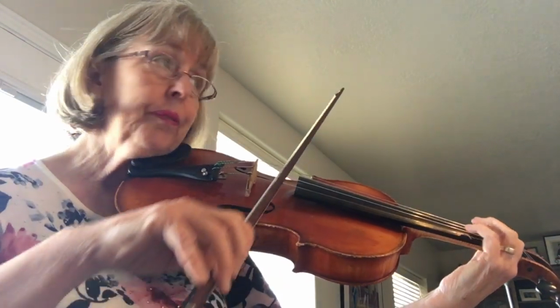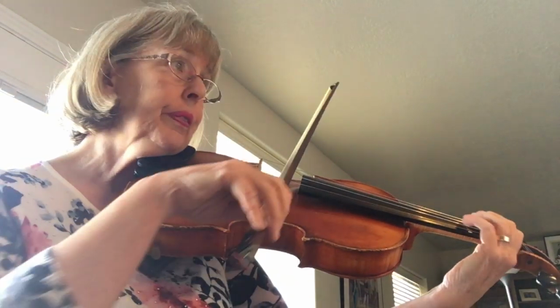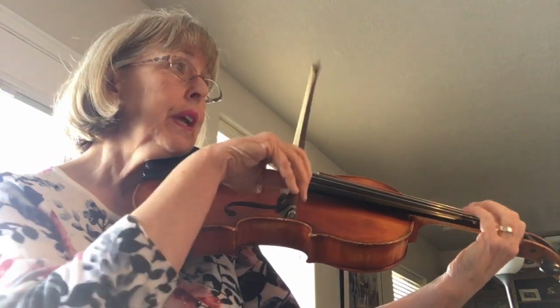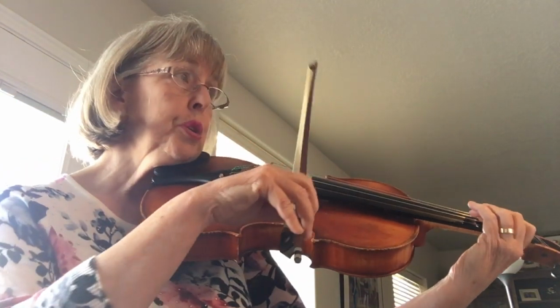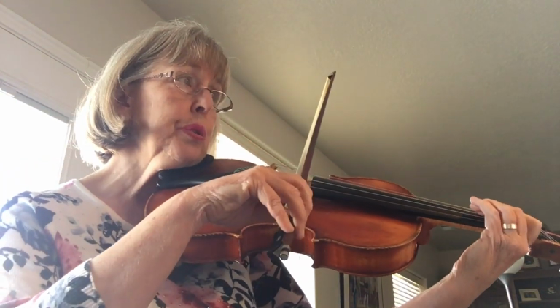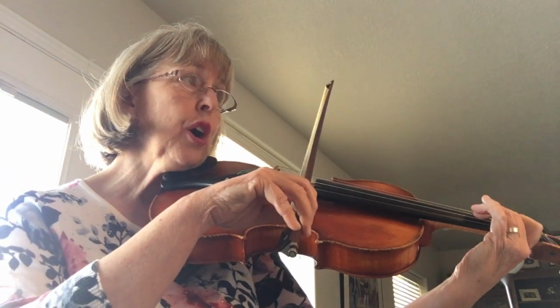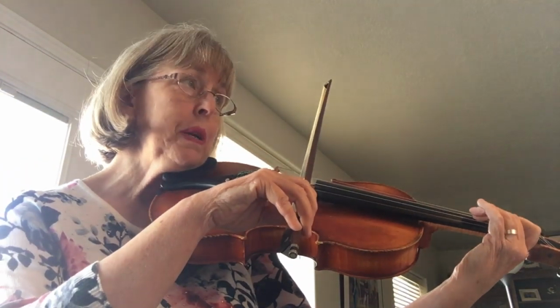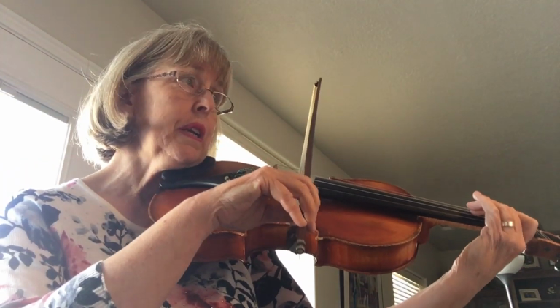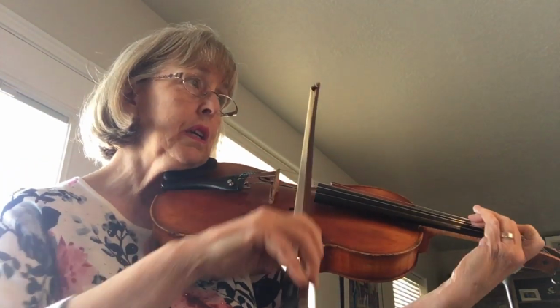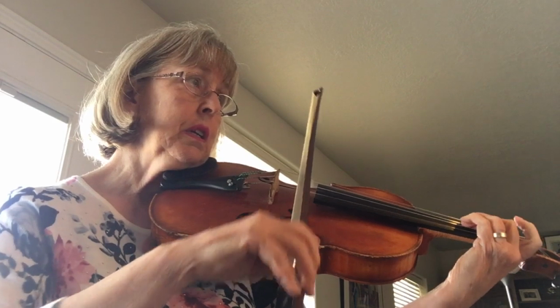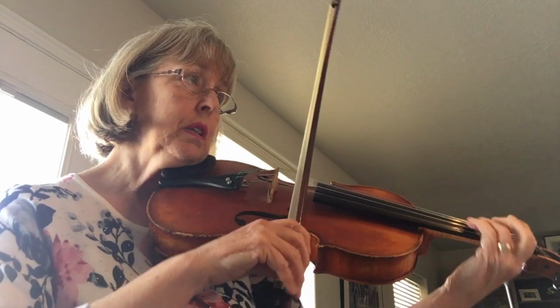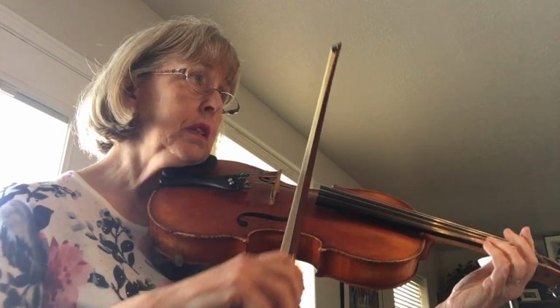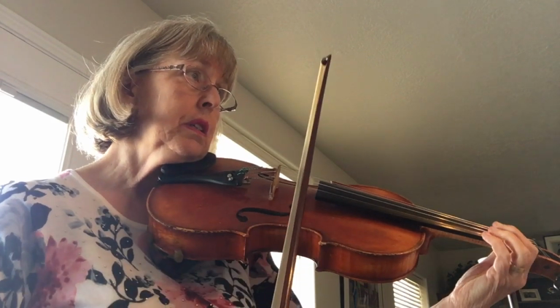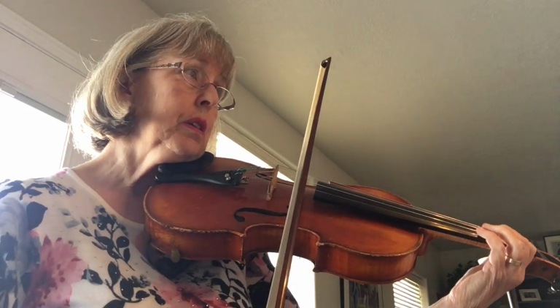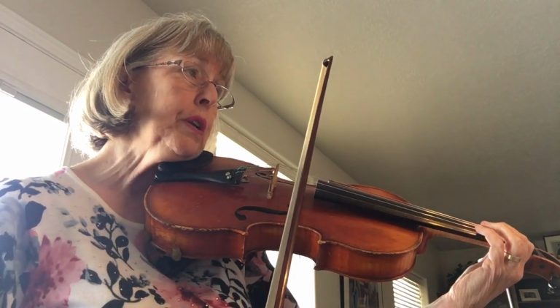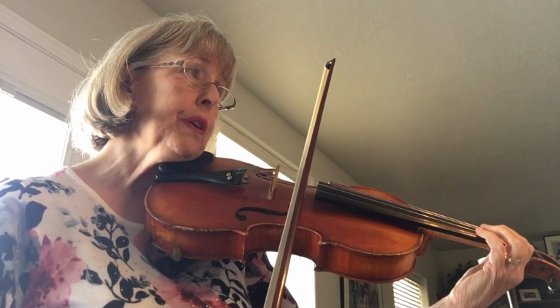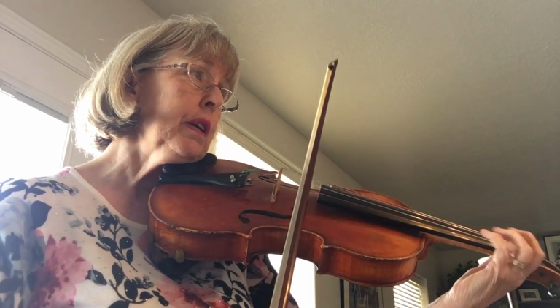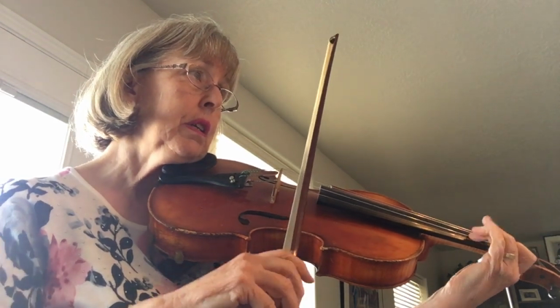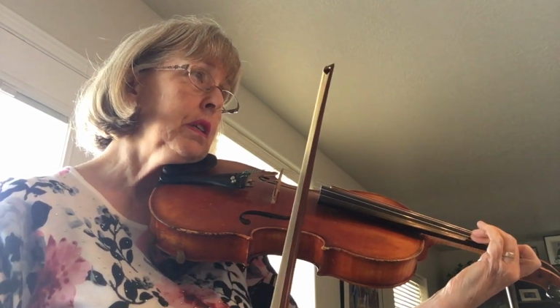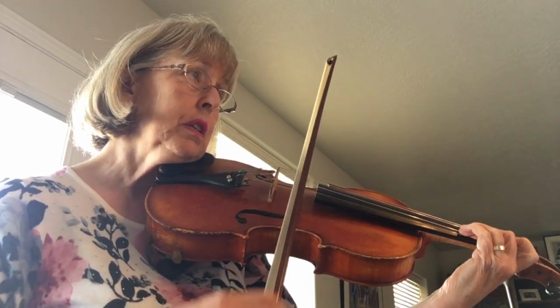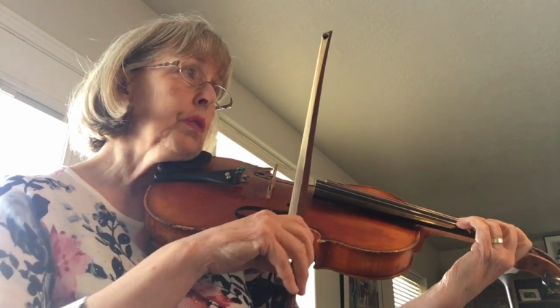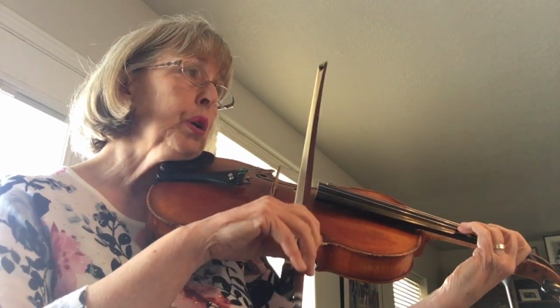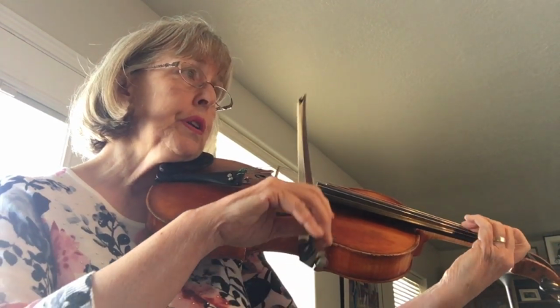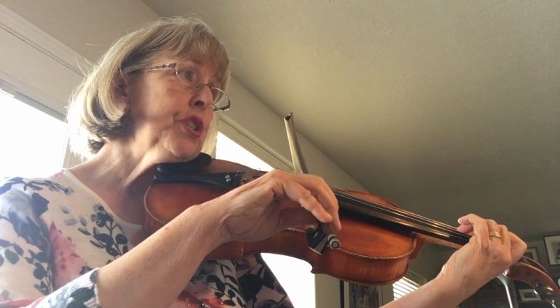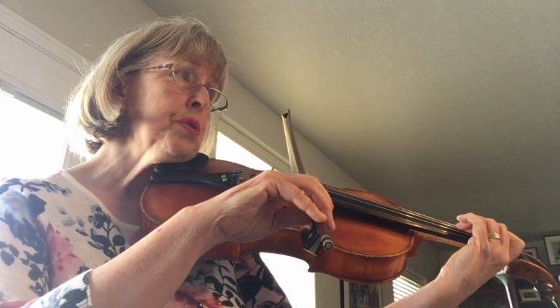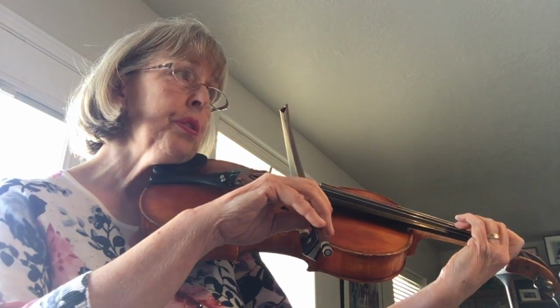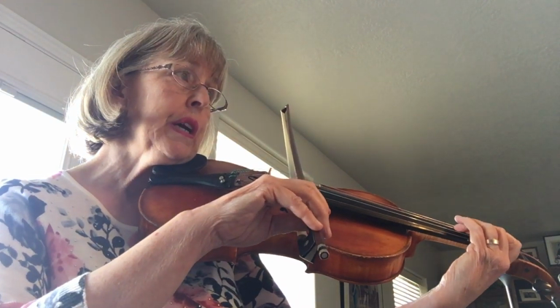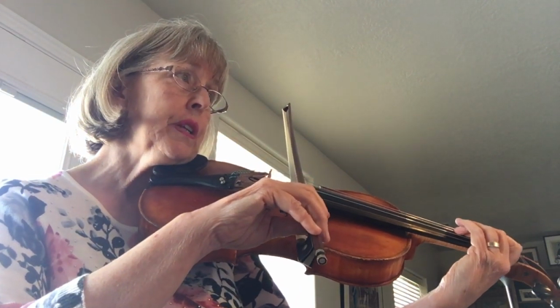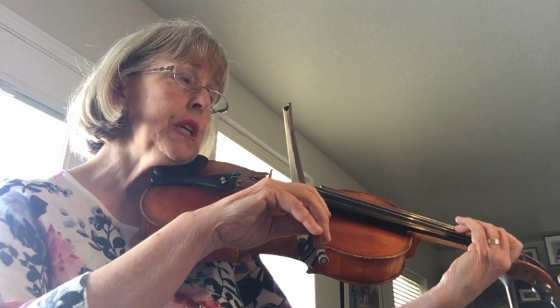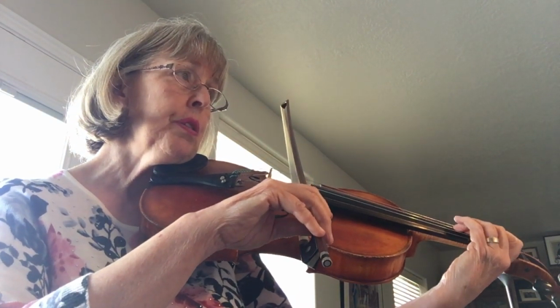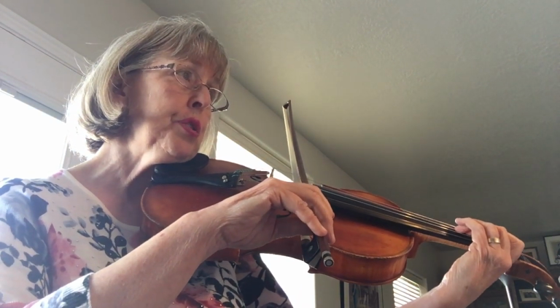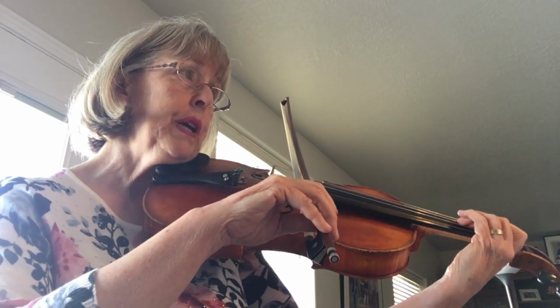And 1, 2, 3, open D, 1, 2, 3, roll over to the G string, 3 on the G, 3, 2, 1.